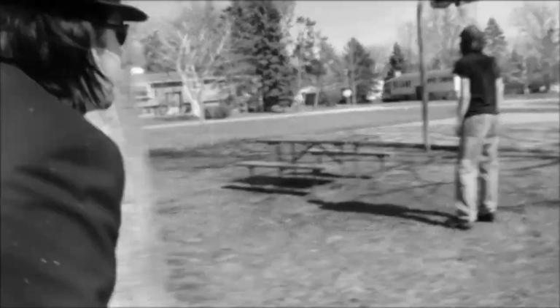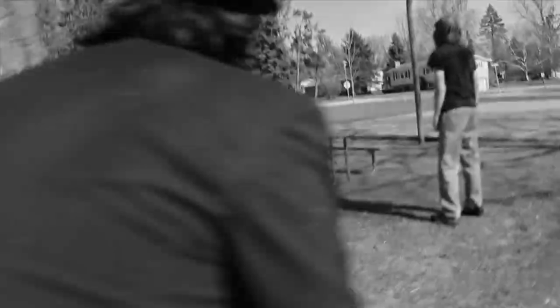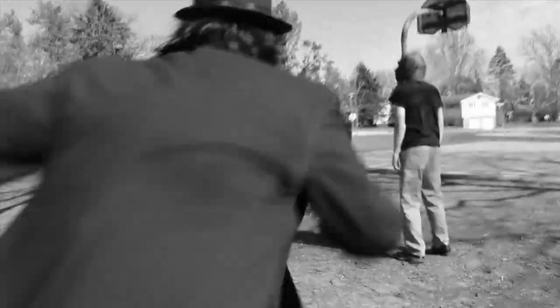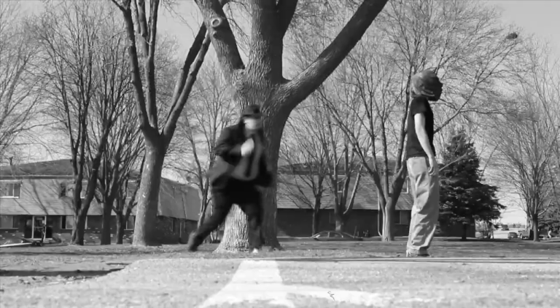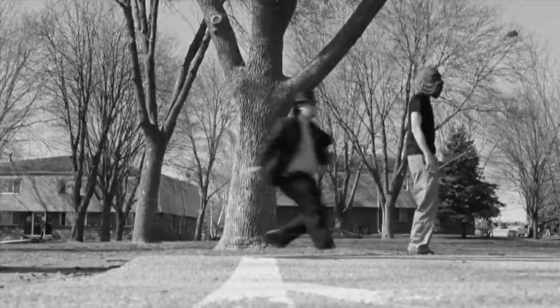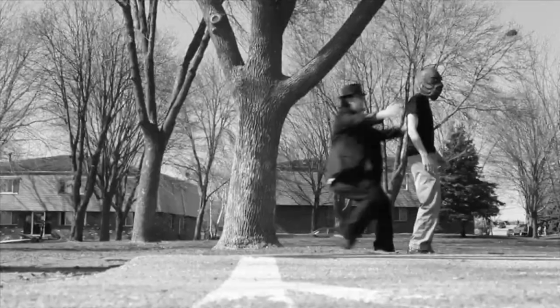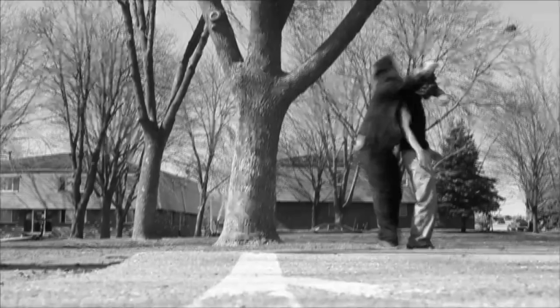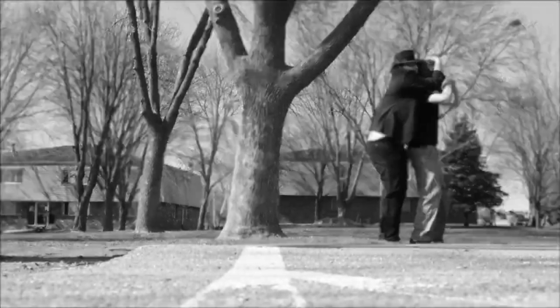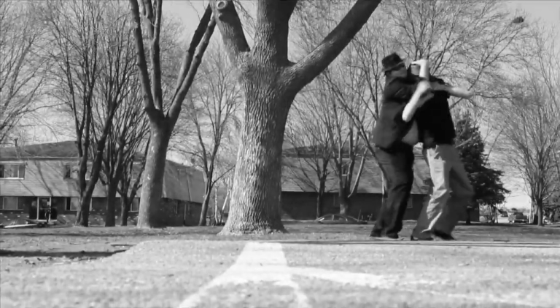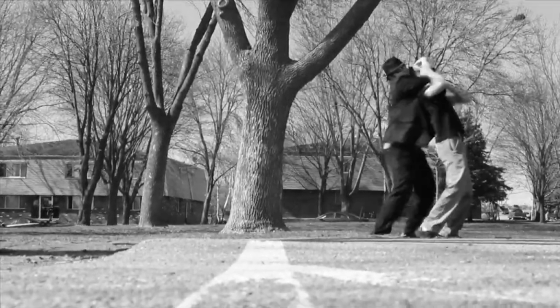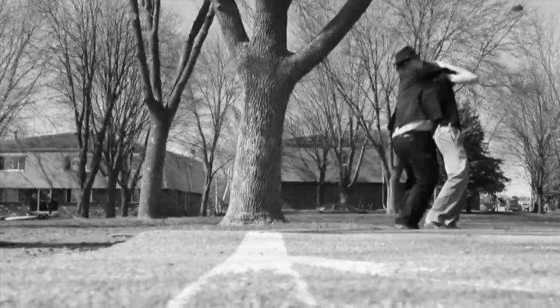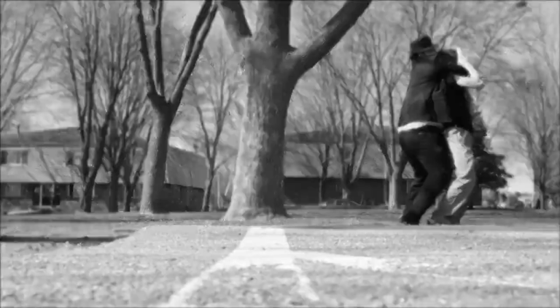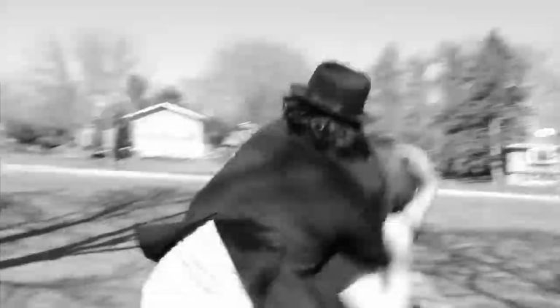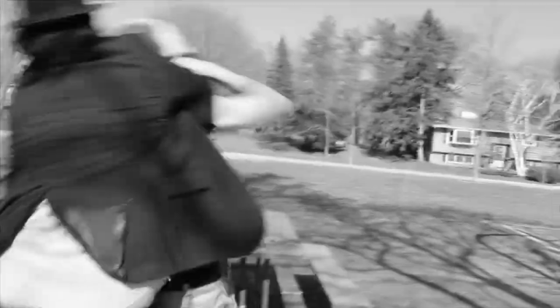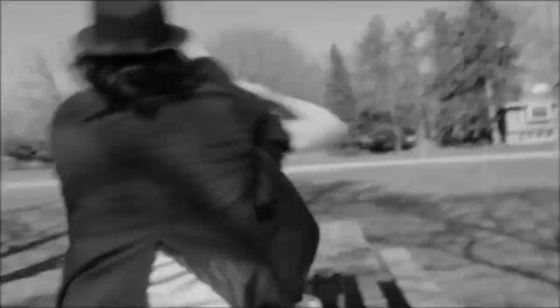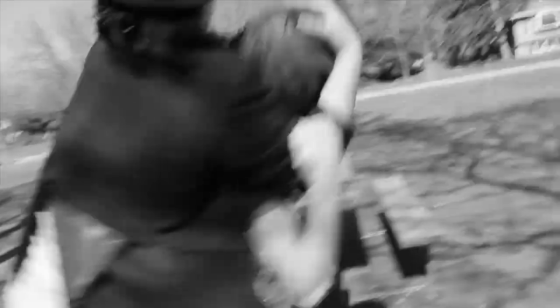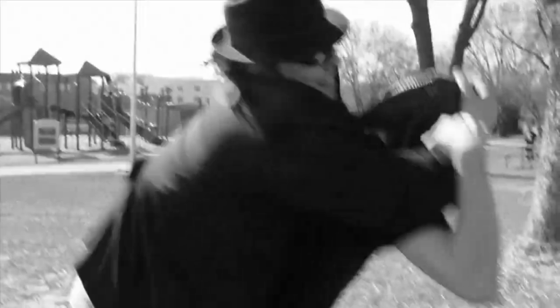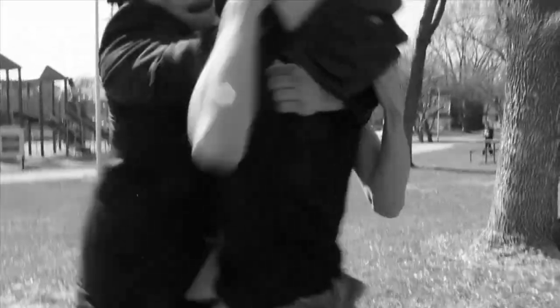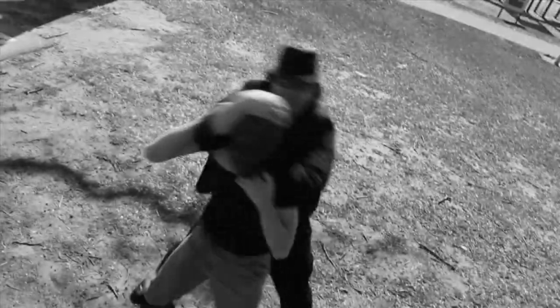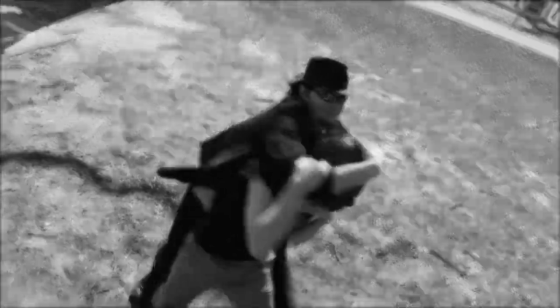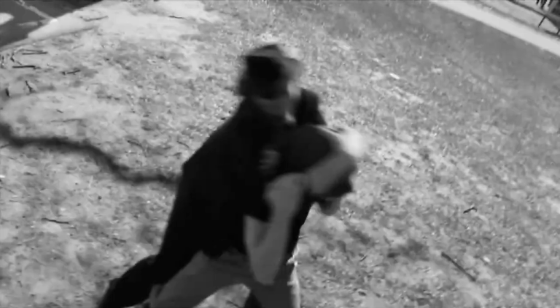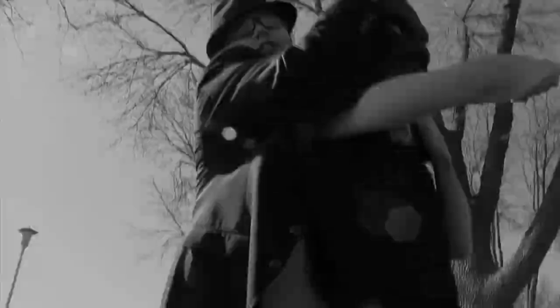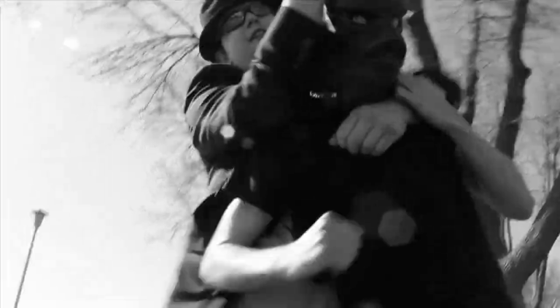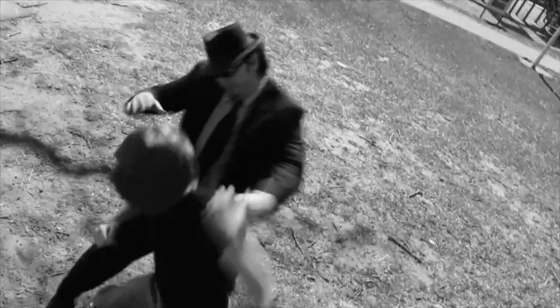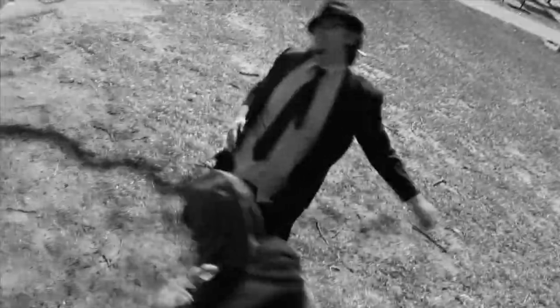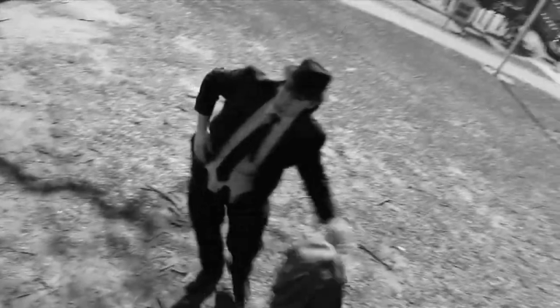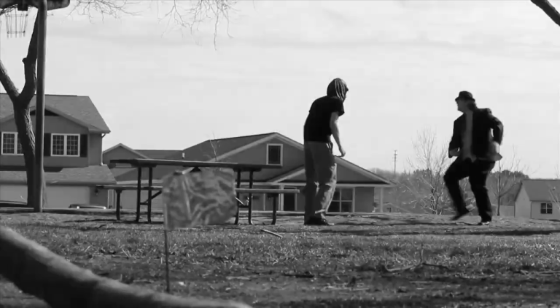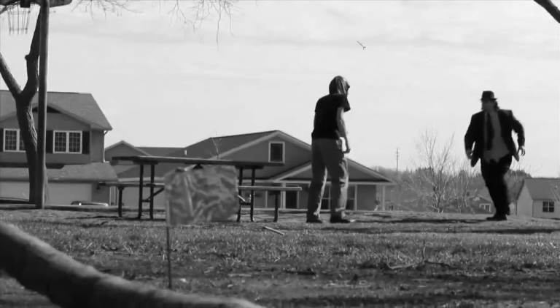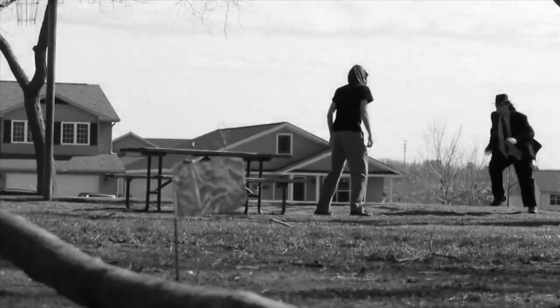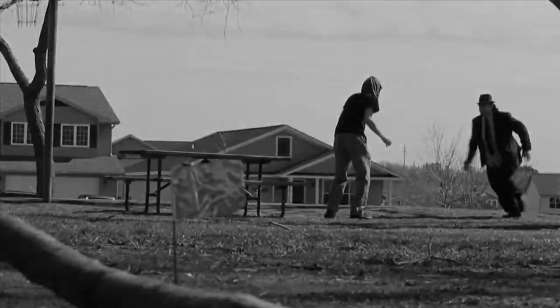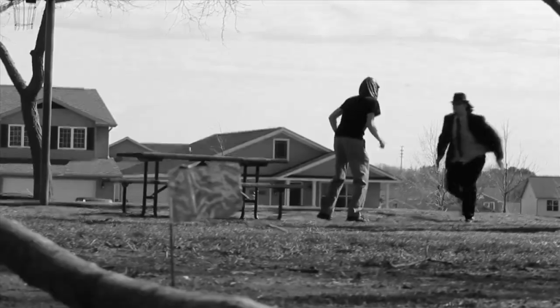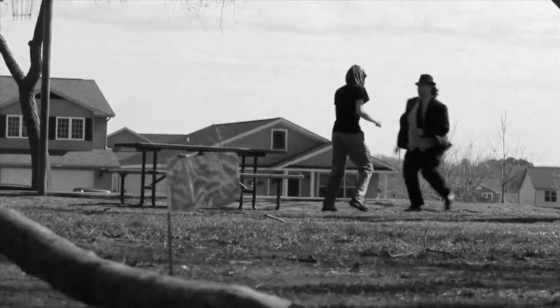Now quickly, subdue the creature. If the specimen gets free, he will attack. Don't be afraid to get aggressive.